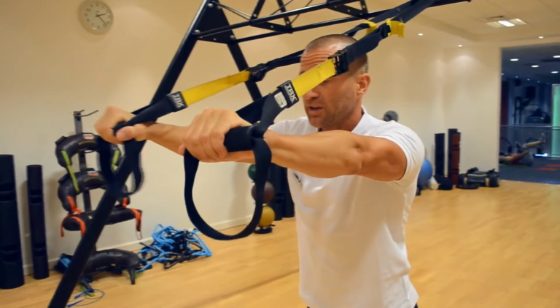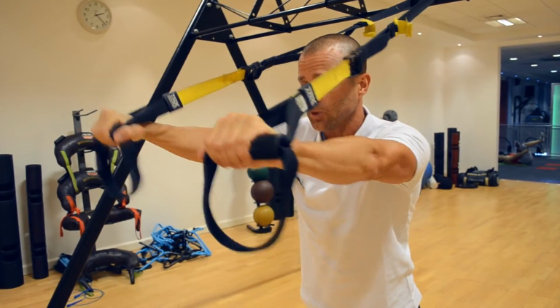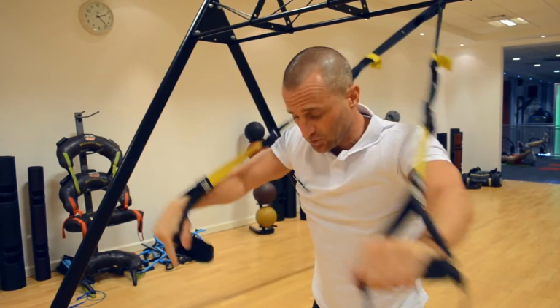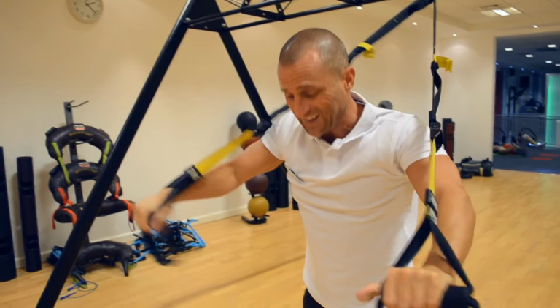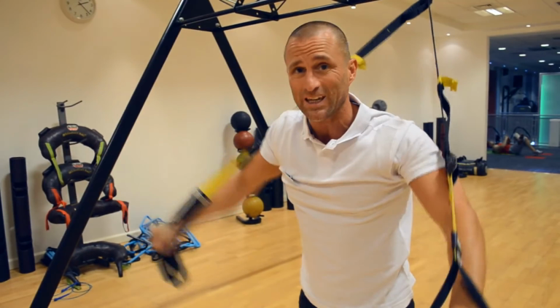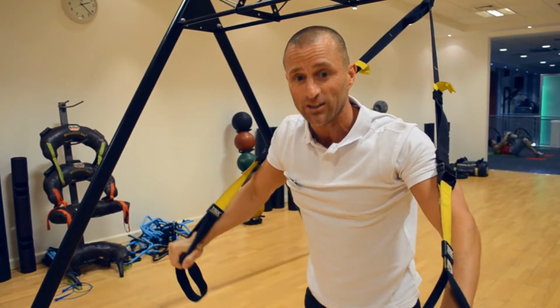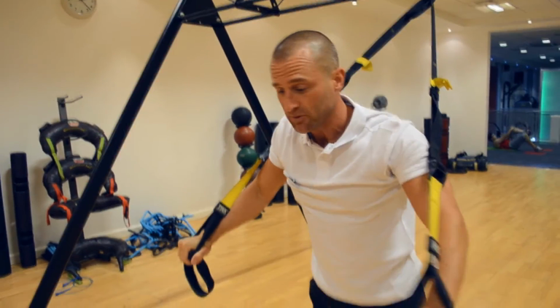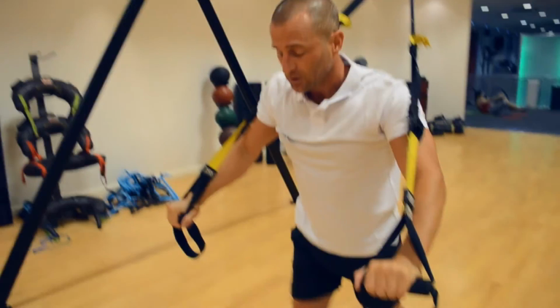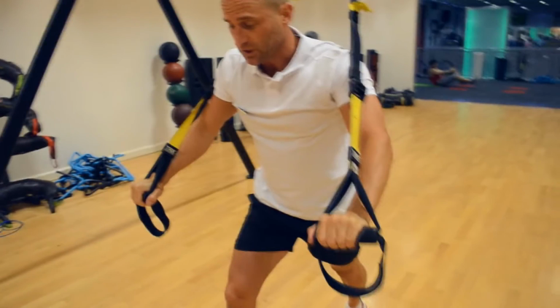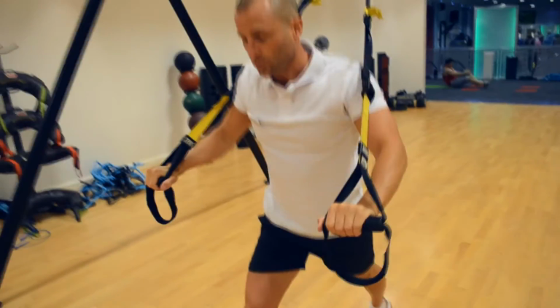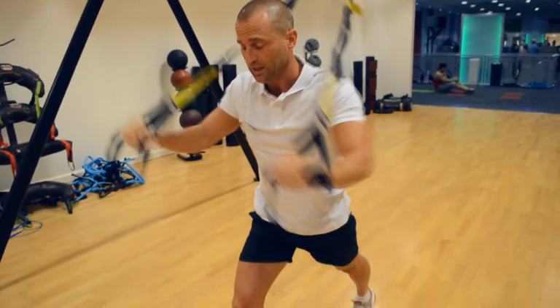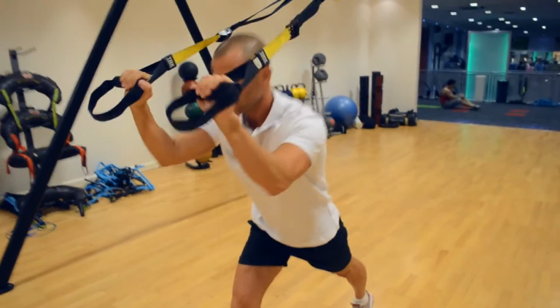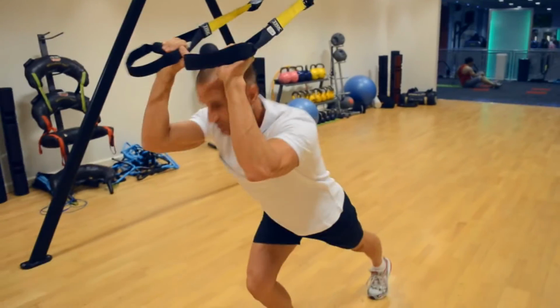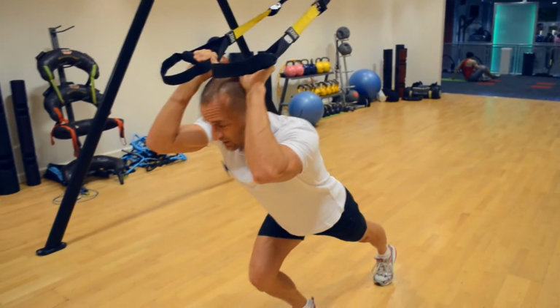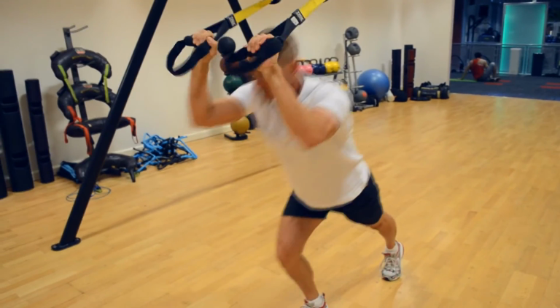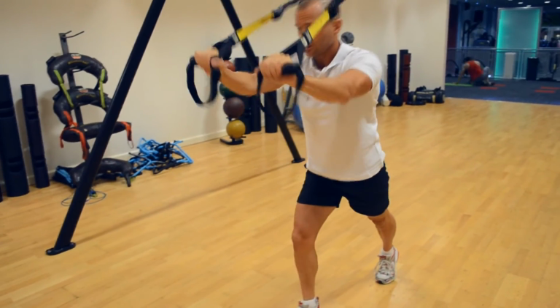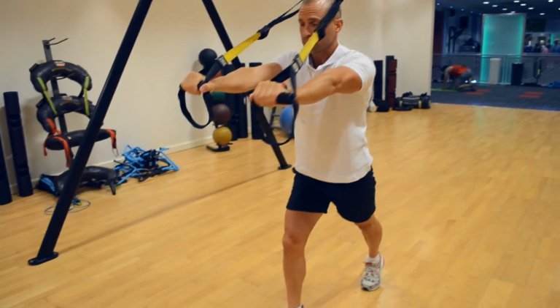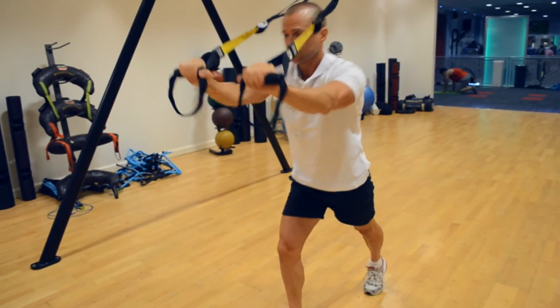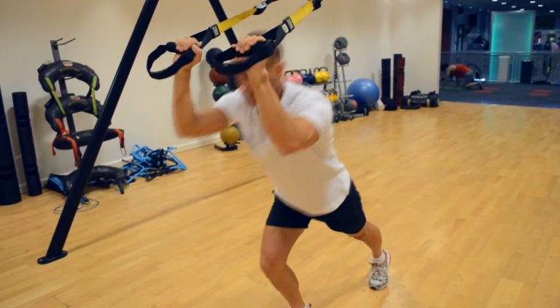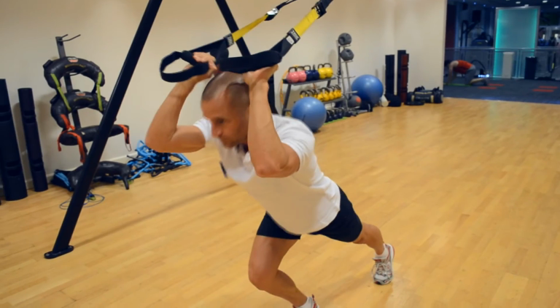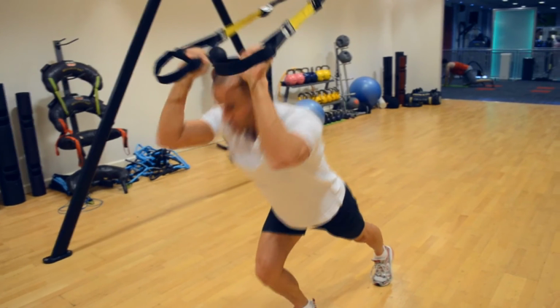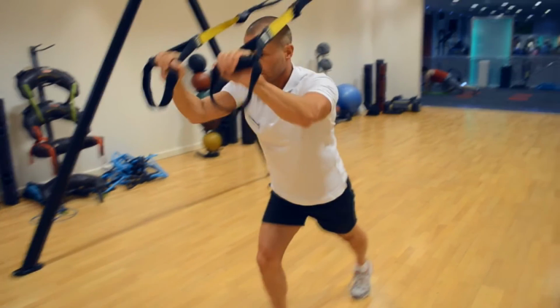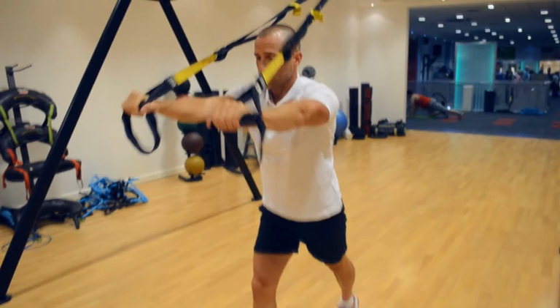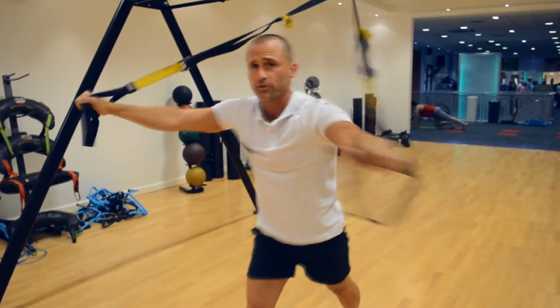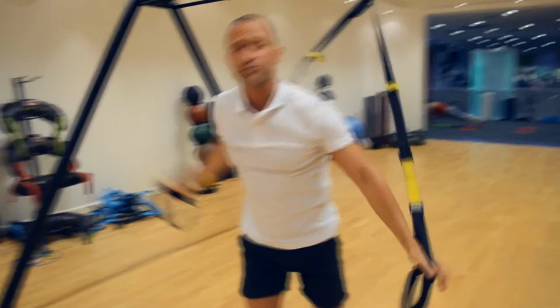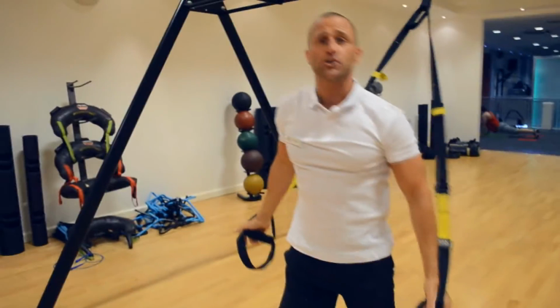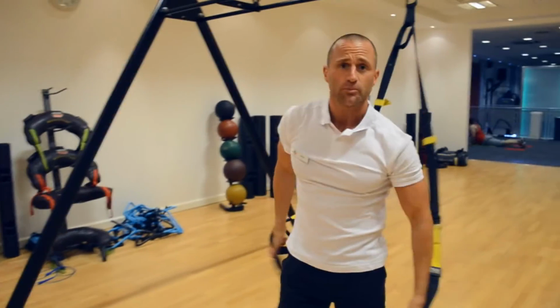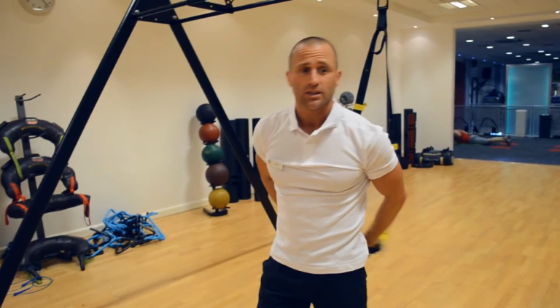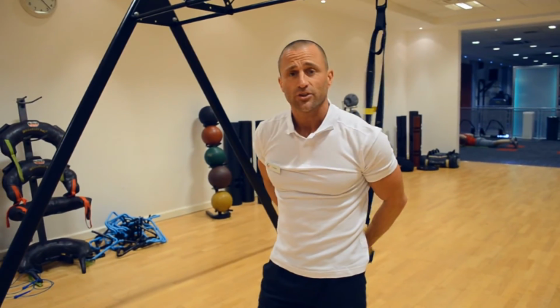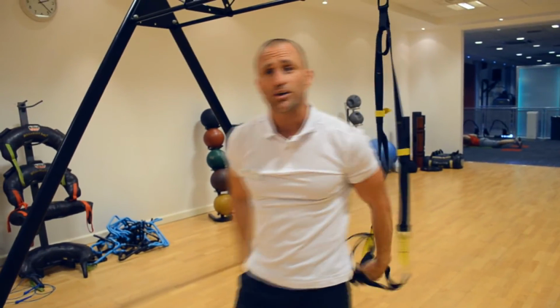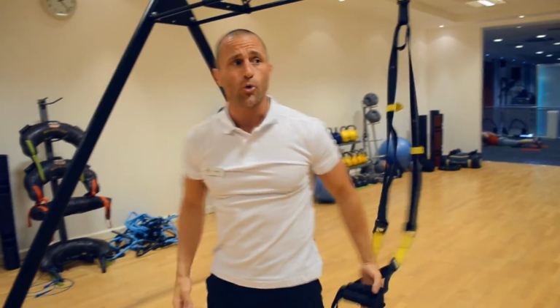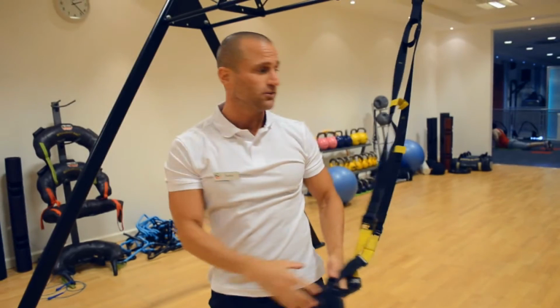We can also use the legs to make it even easier — one leg forward, one leg backwards, and extending the arms. So you've got three variations to make the exercise harder or easier.